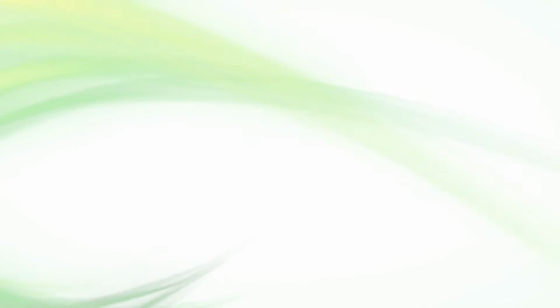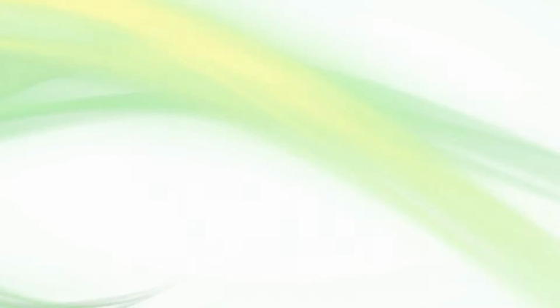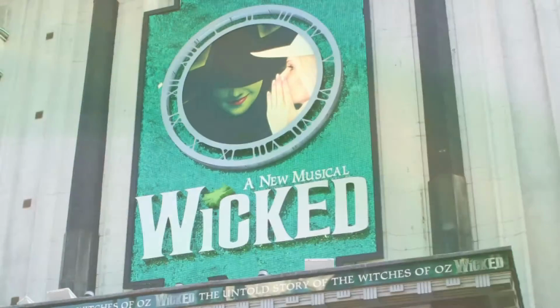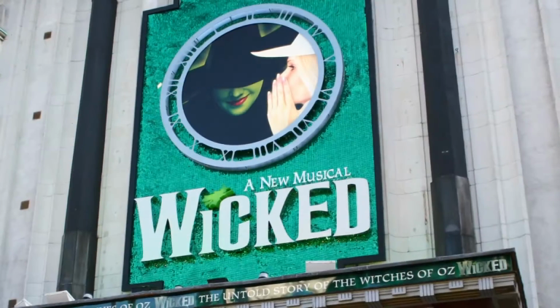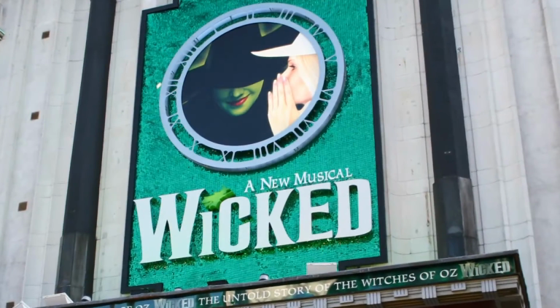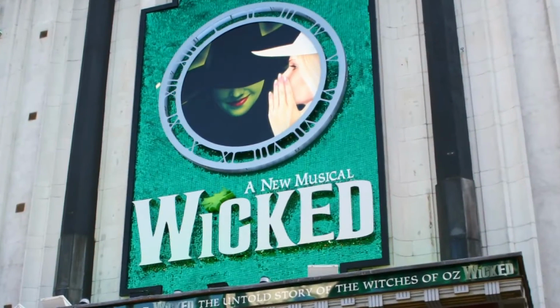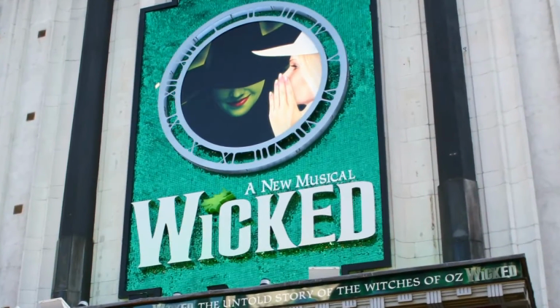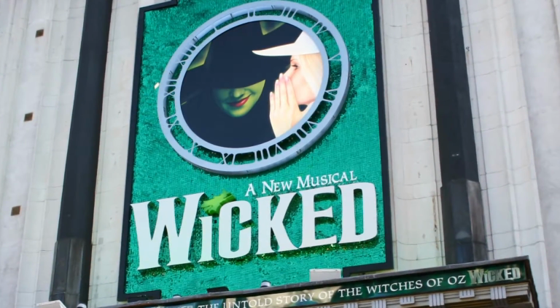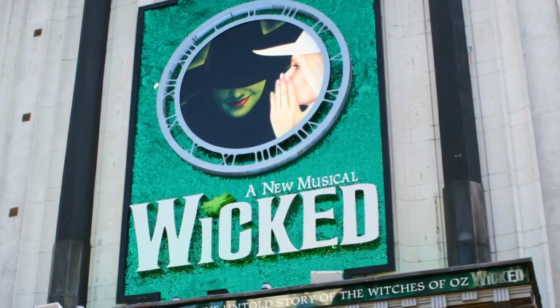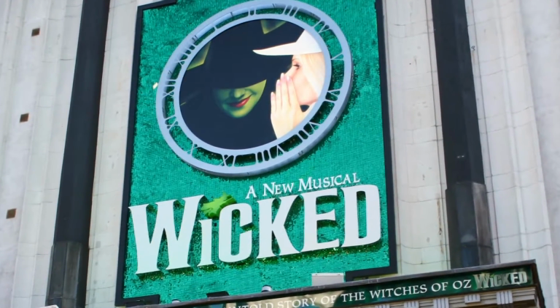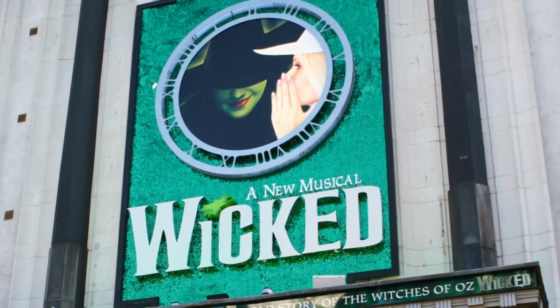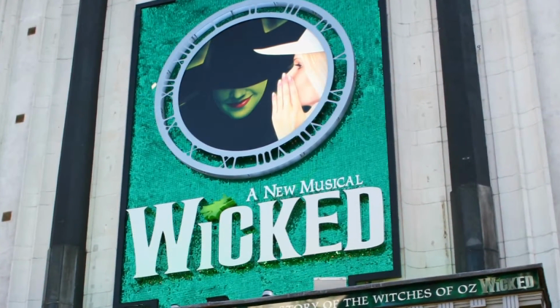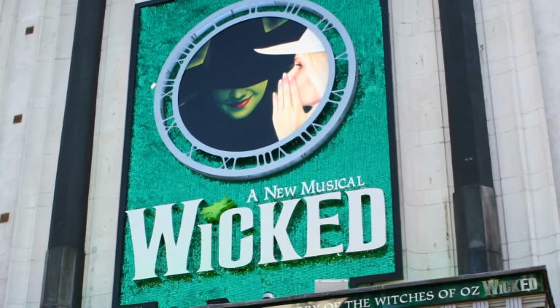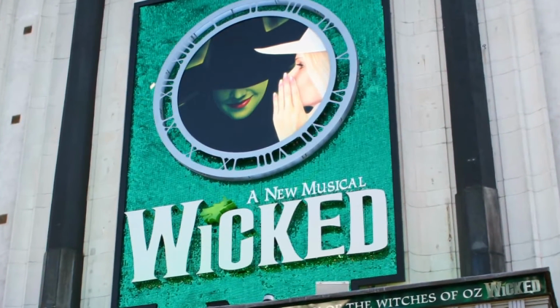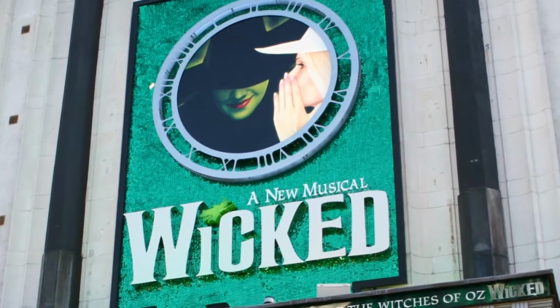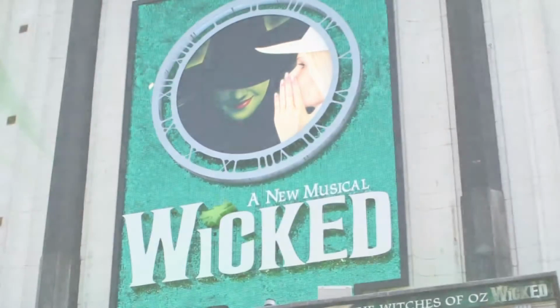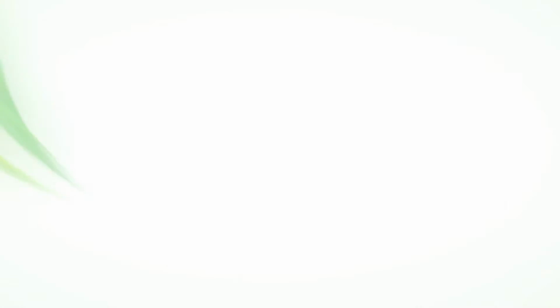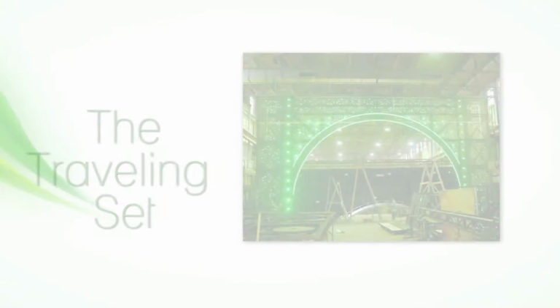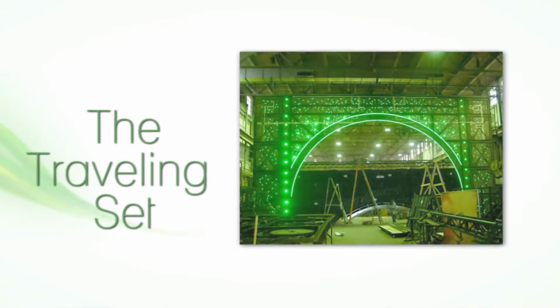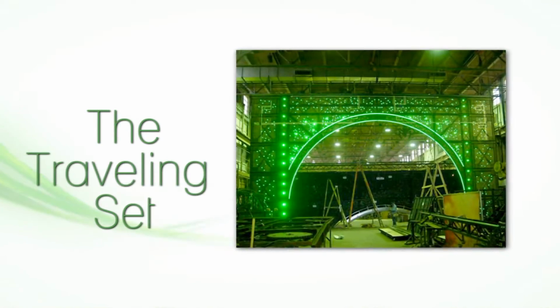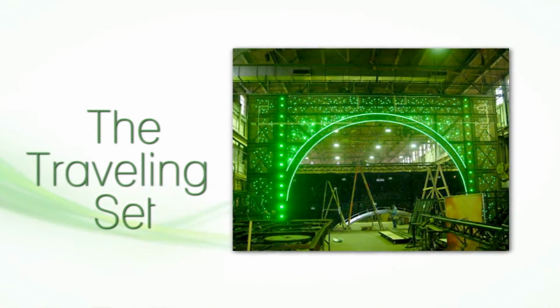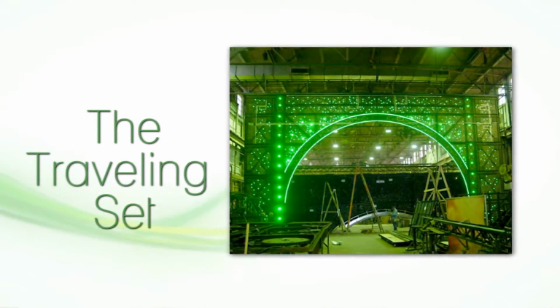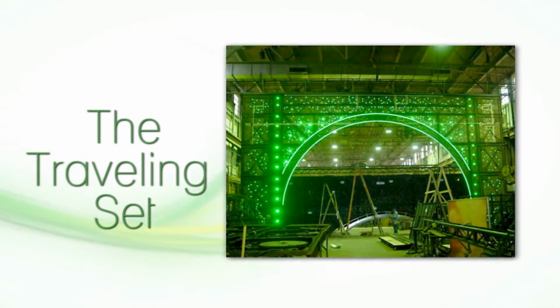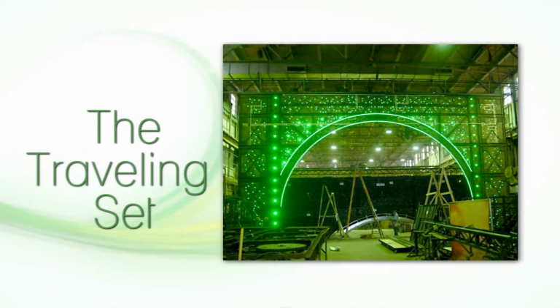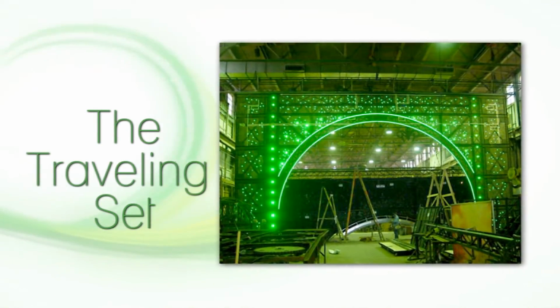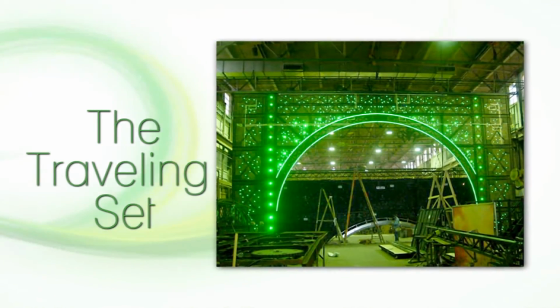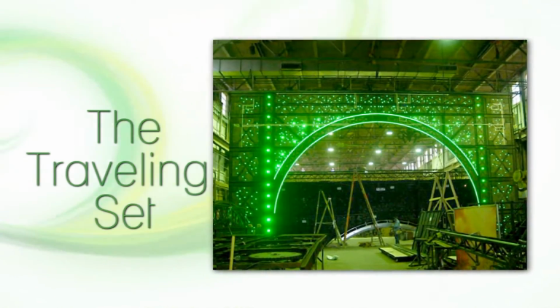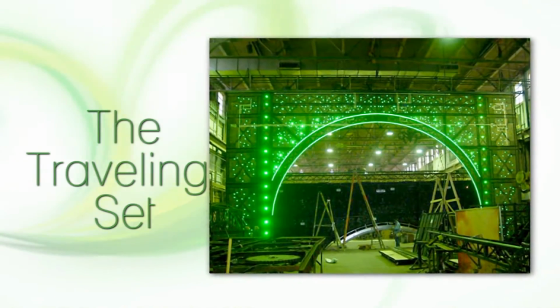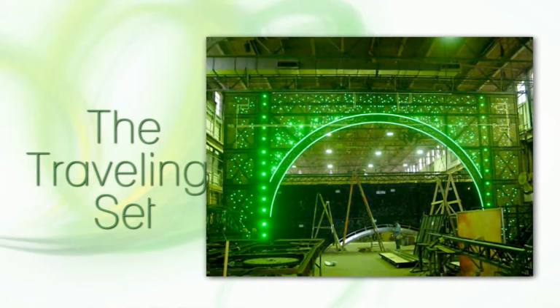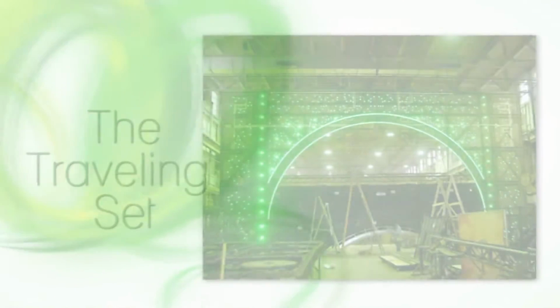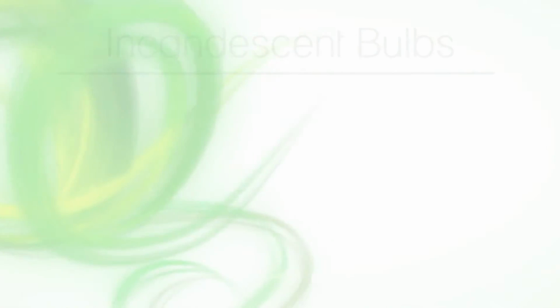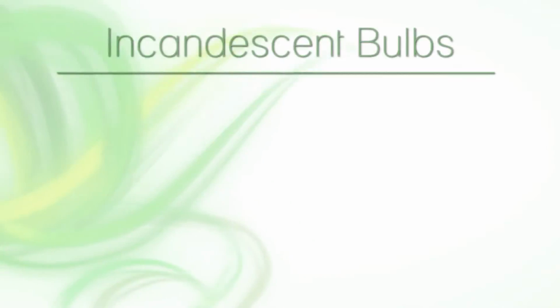We're also proud to have contributed to the lighting of the set of the Grammy Award winning musical Wicked. The nature of a traveling set posed many drawbacks to using incandescent lights.